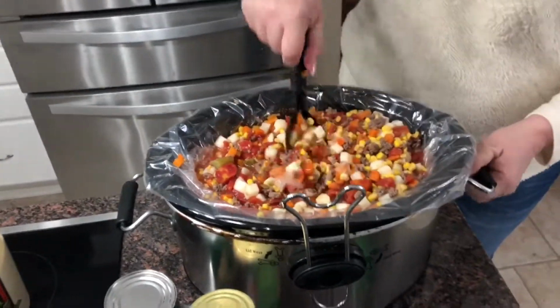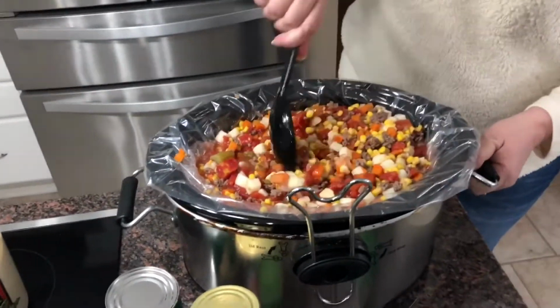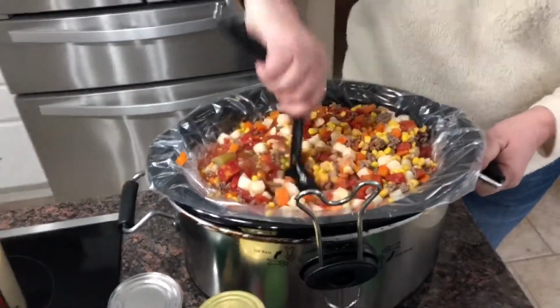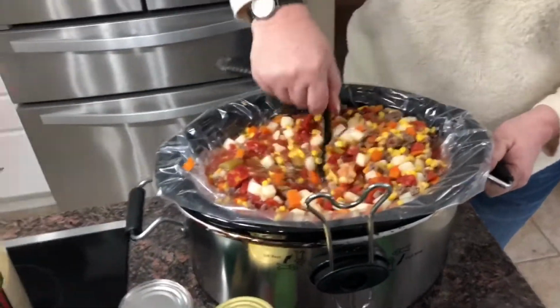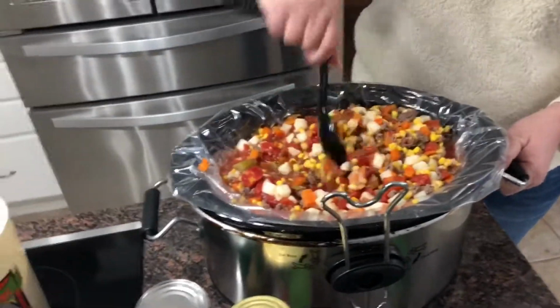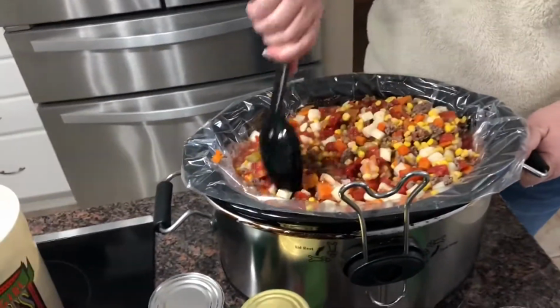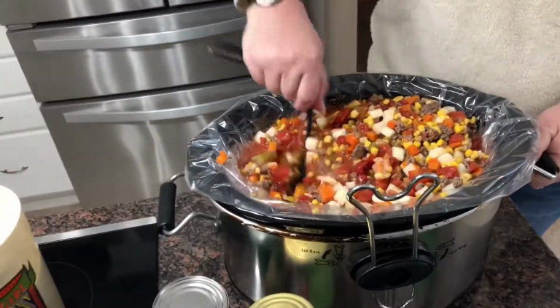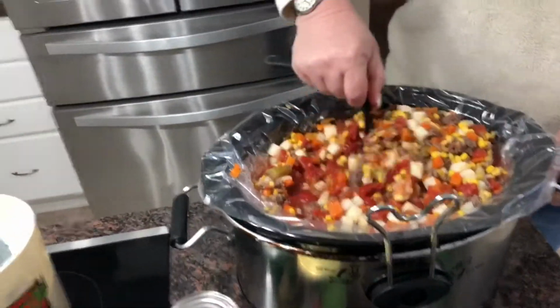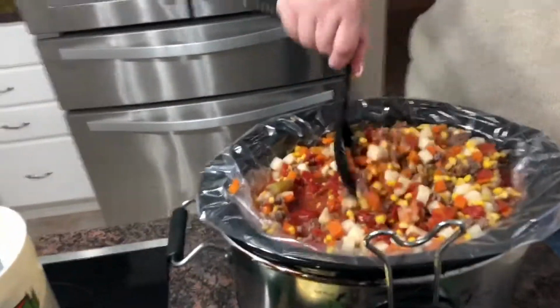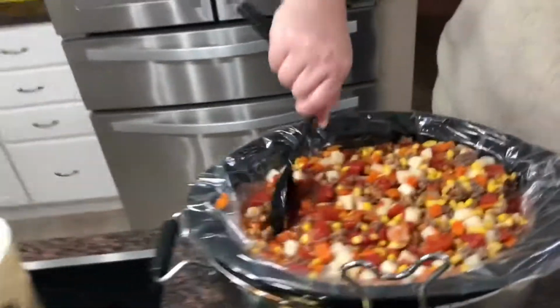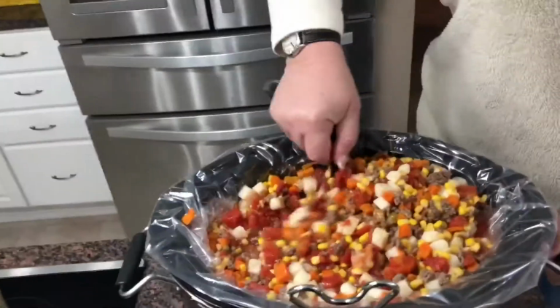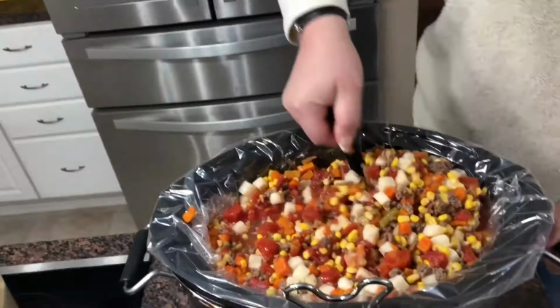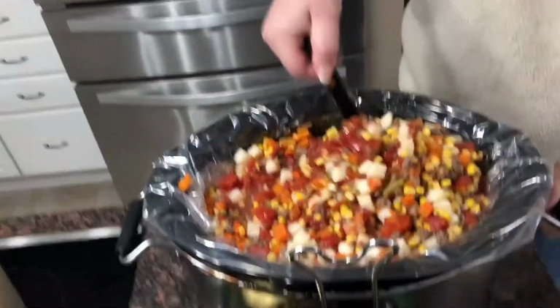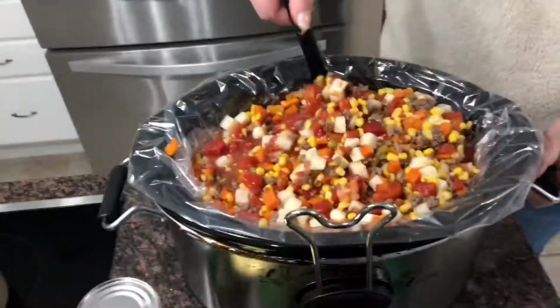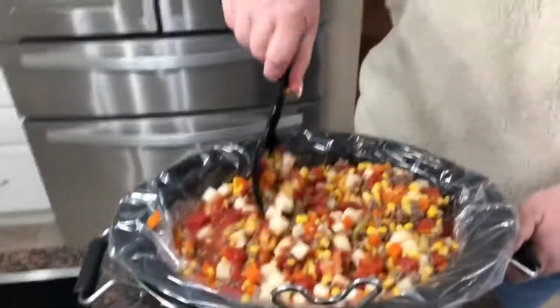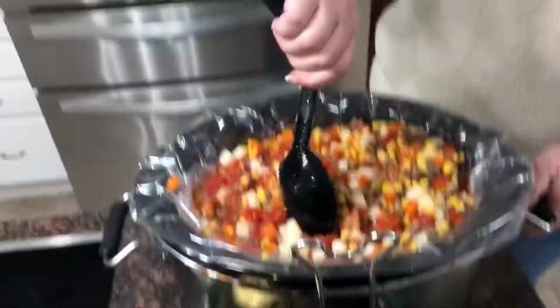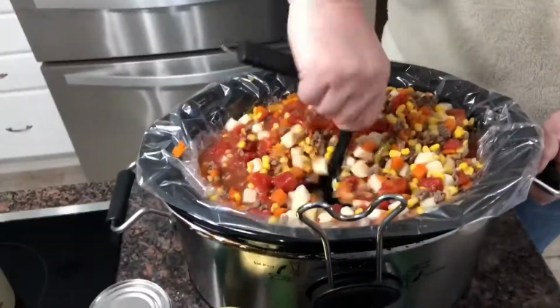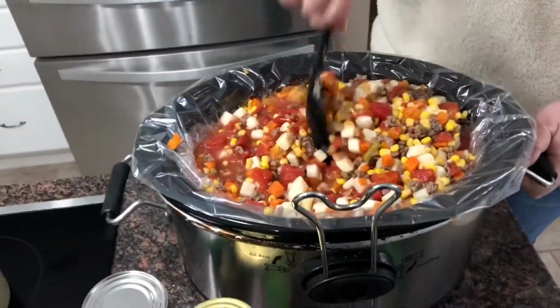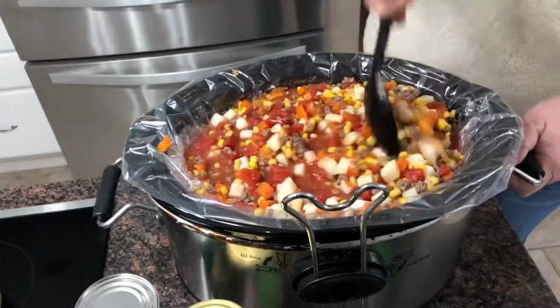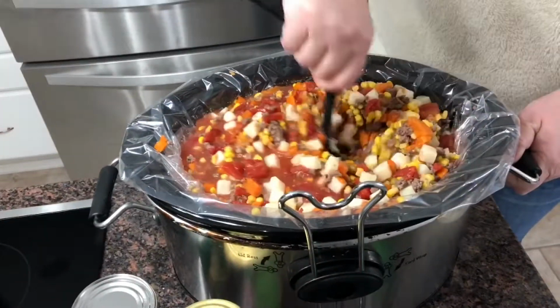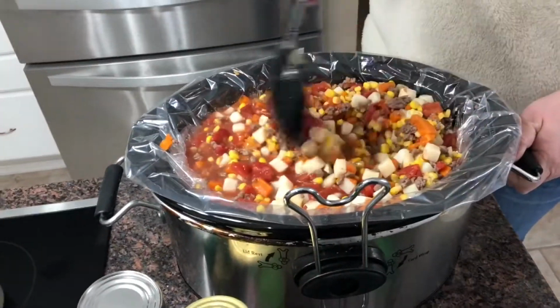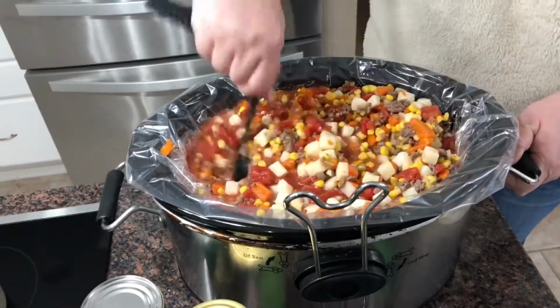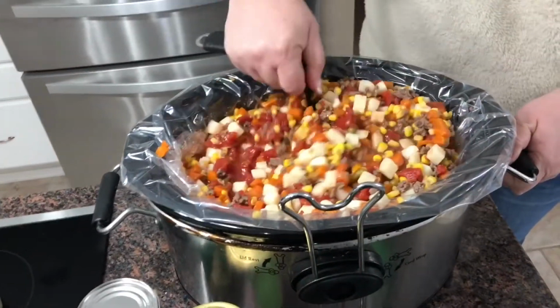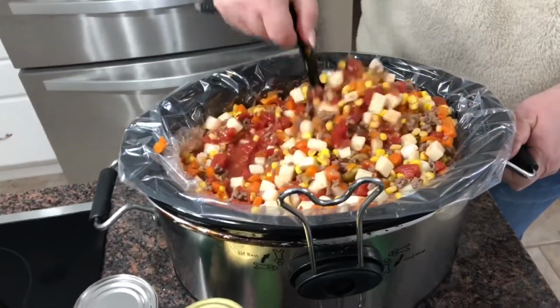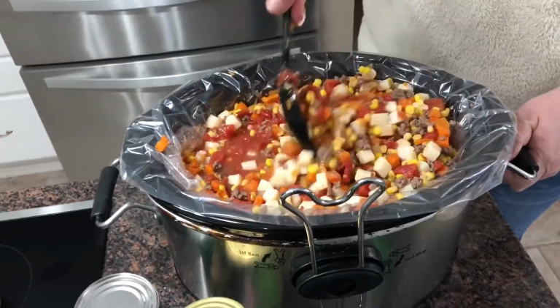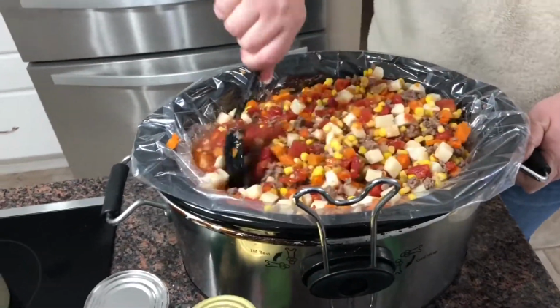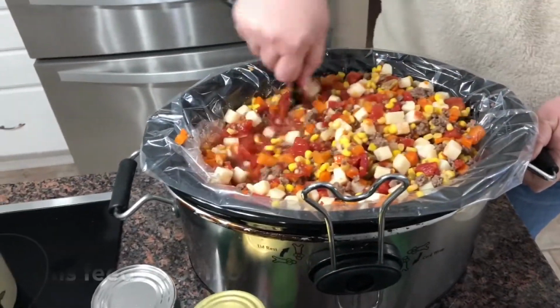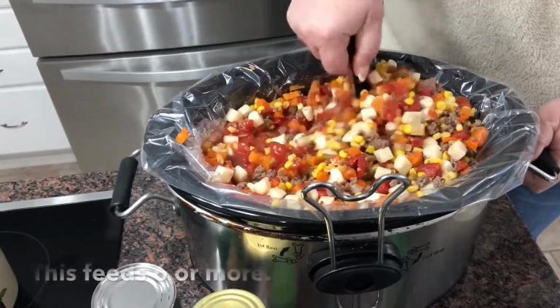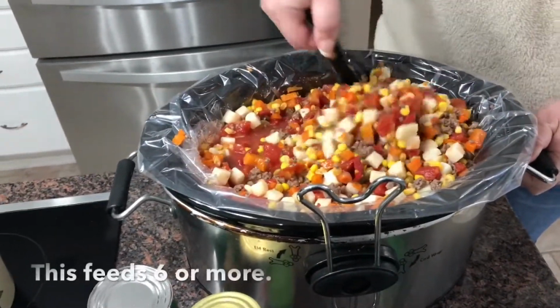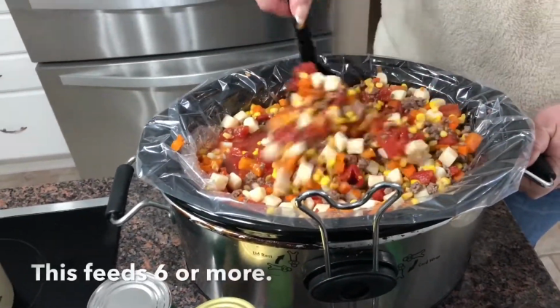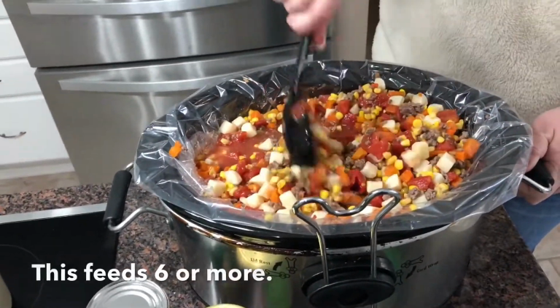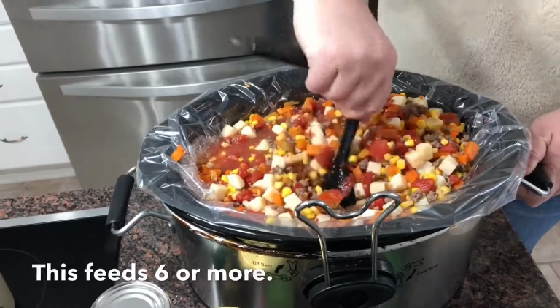When you do your meat, make sure you salt it. I think I forgot, so I'll put a little bit more salt in there because I forgot to salt the meat.